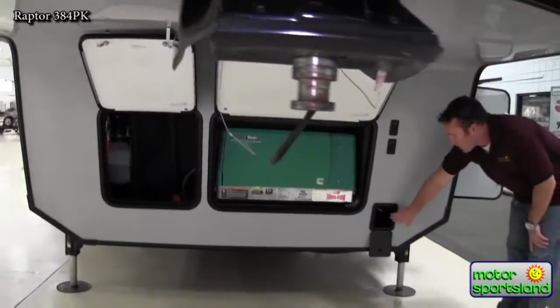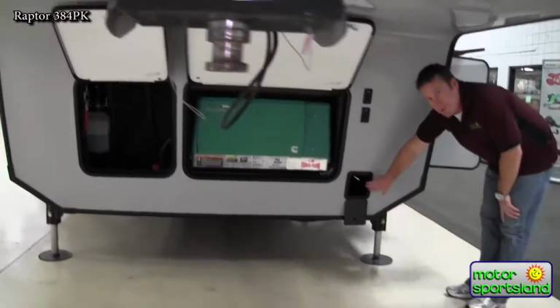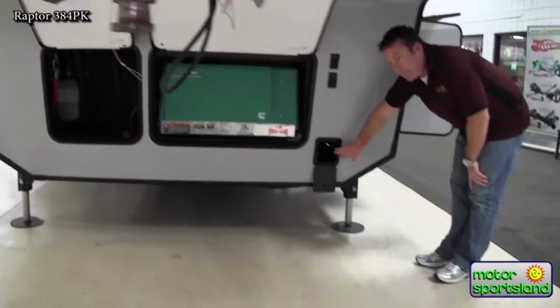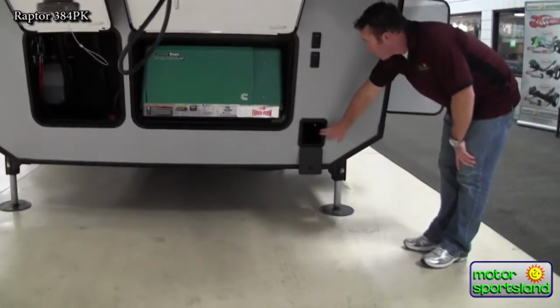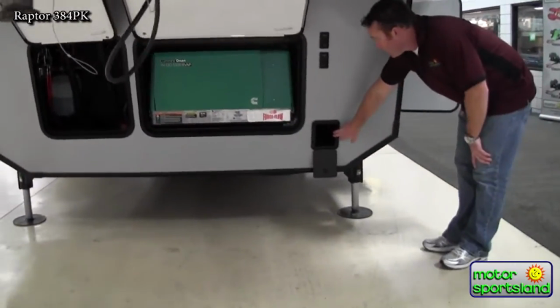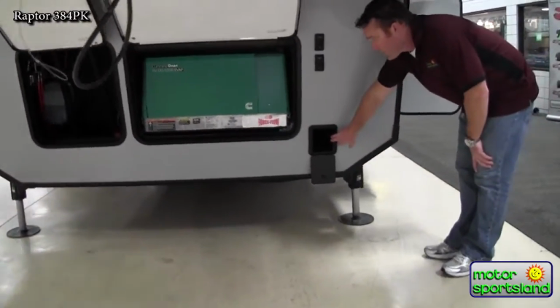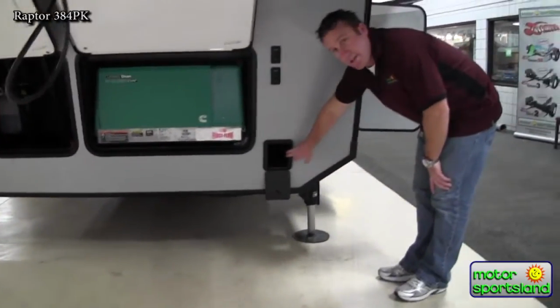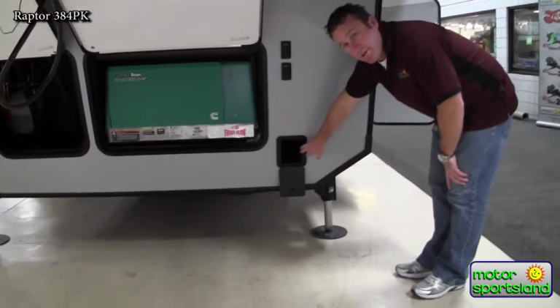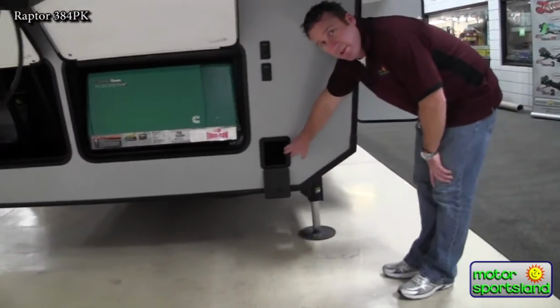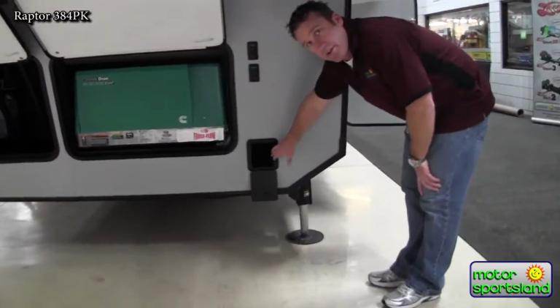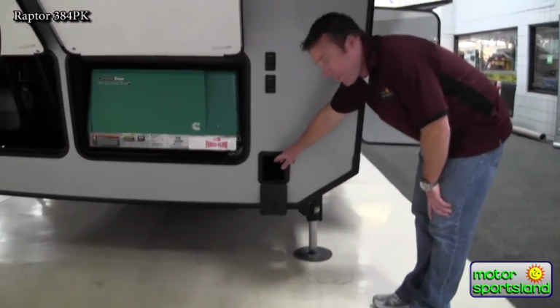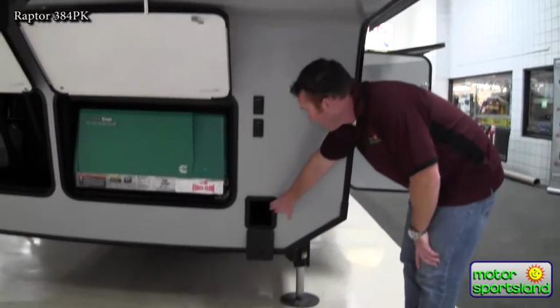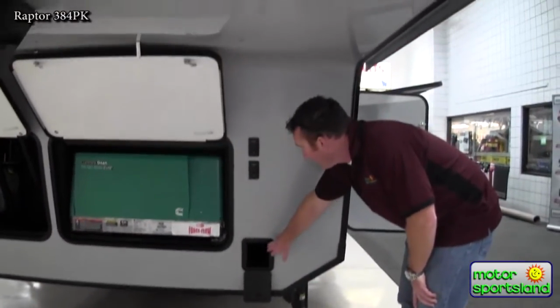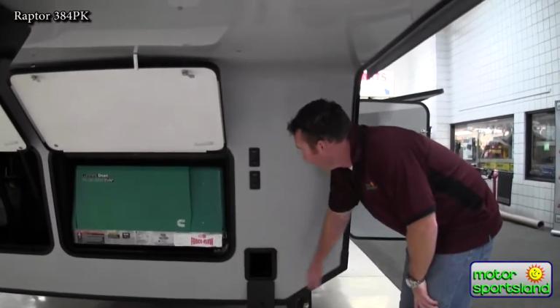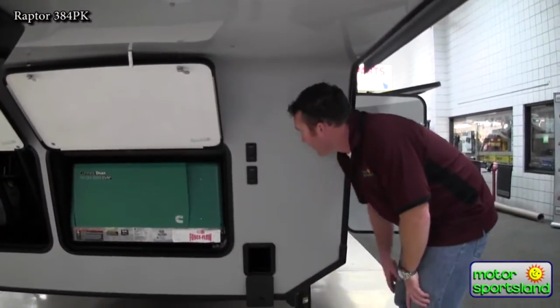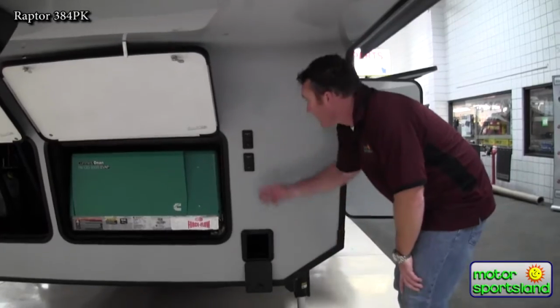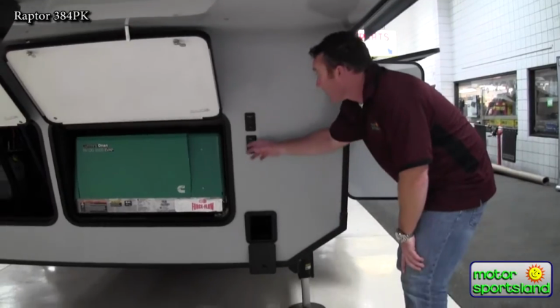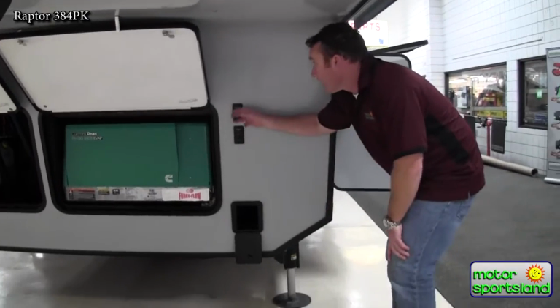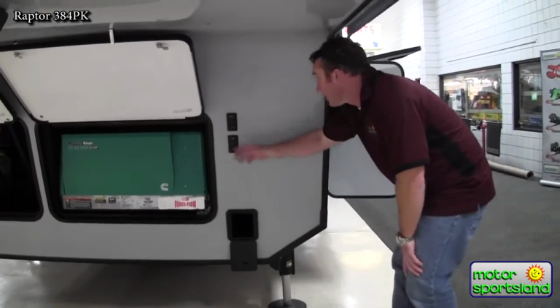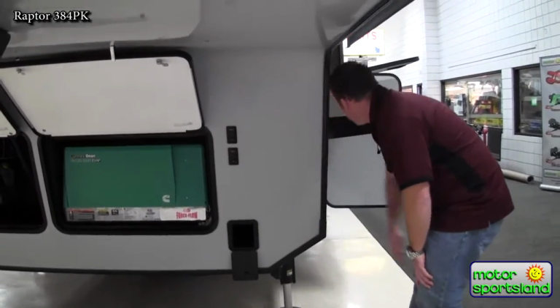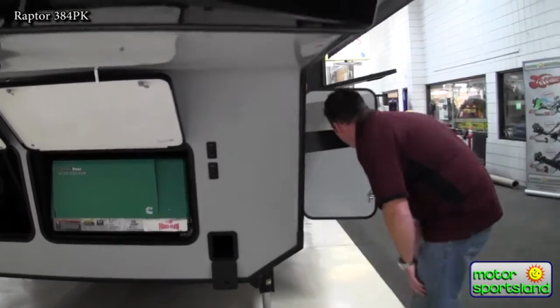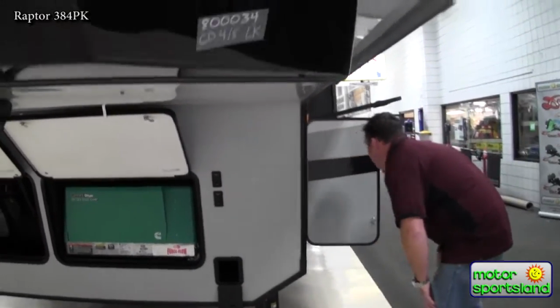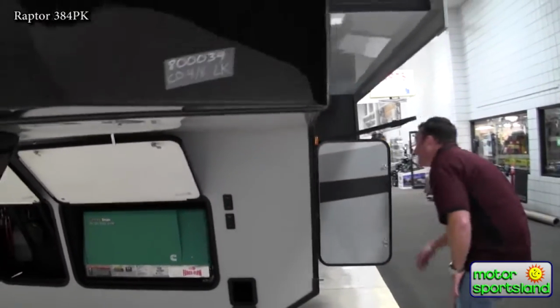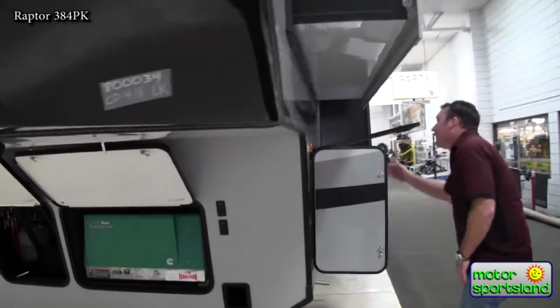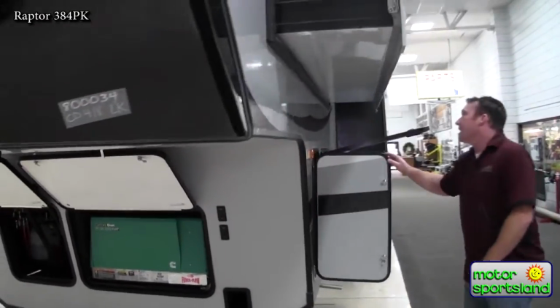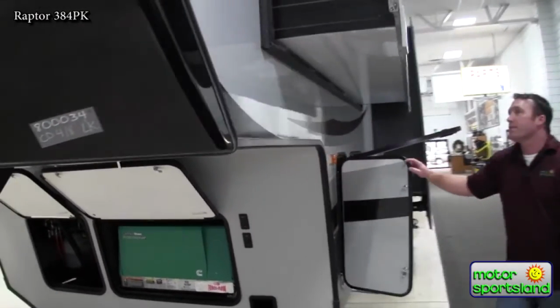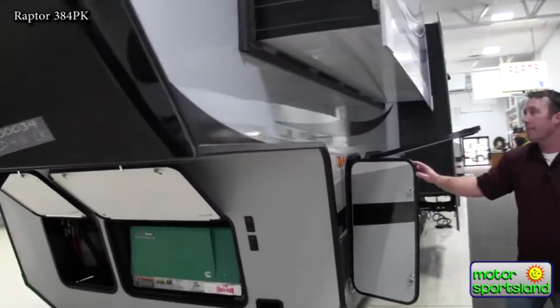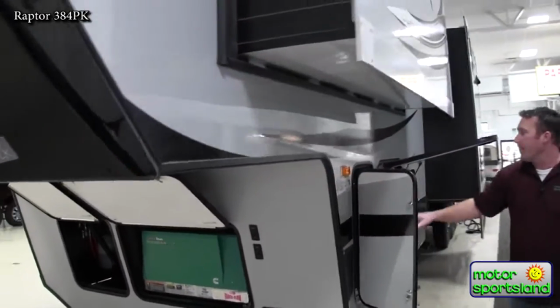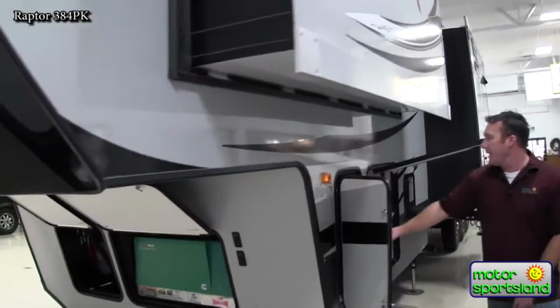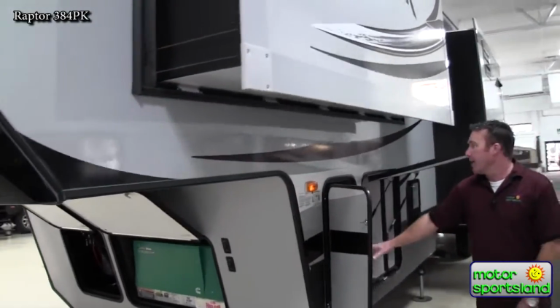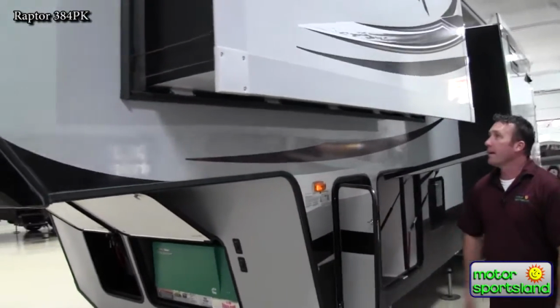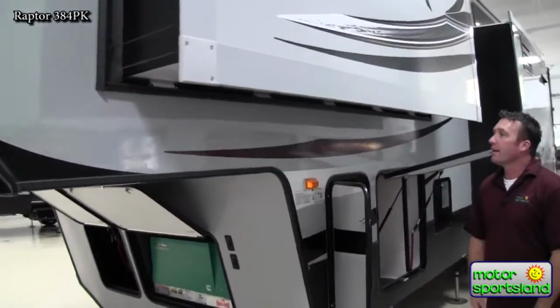Storage here for your sewer hose, since on a toy hauler you don't have a bumper anymore. Docking lights front and back. And again, your second propane is right here.